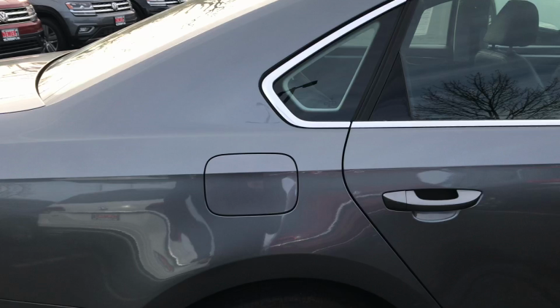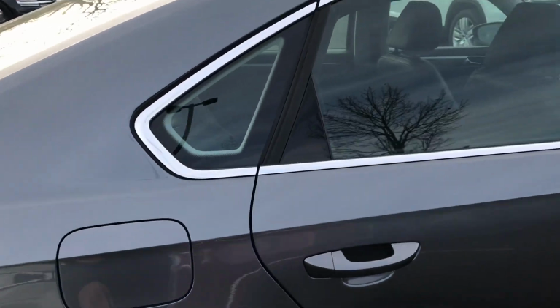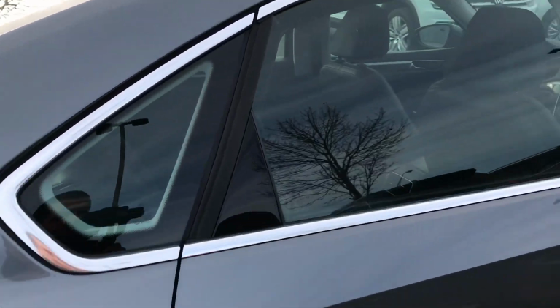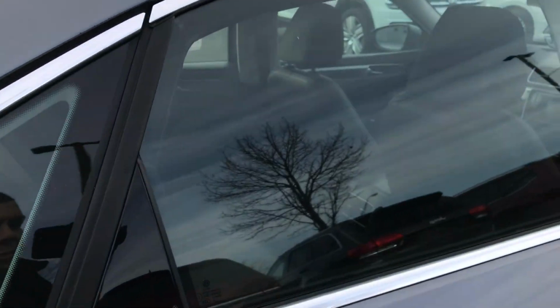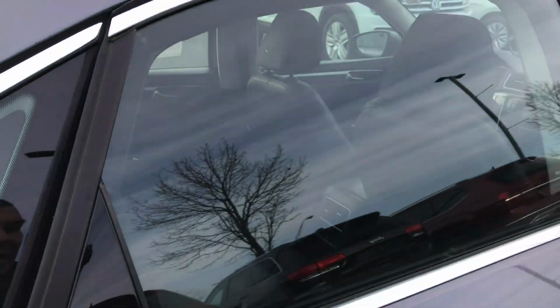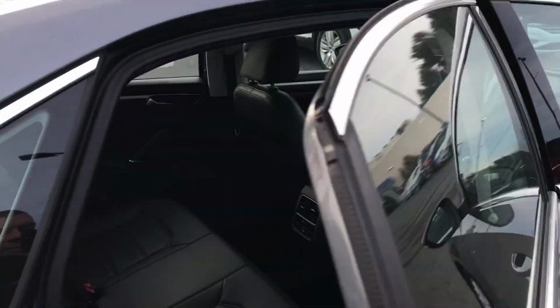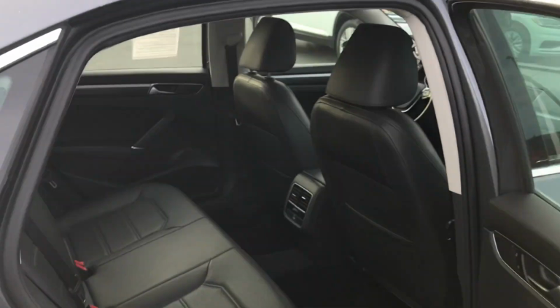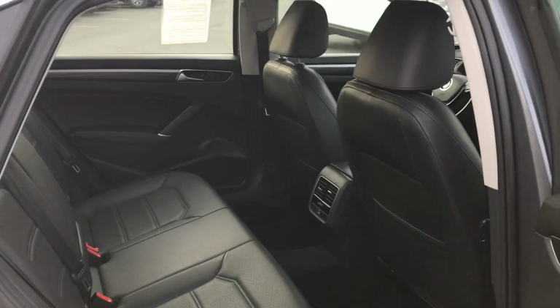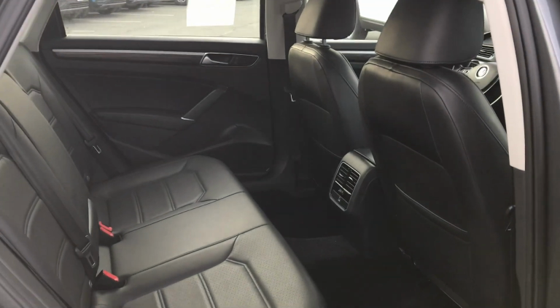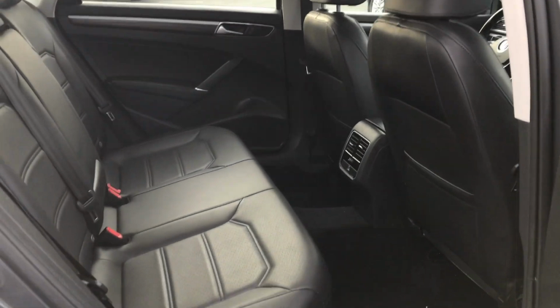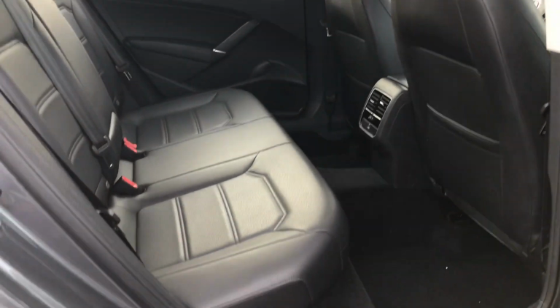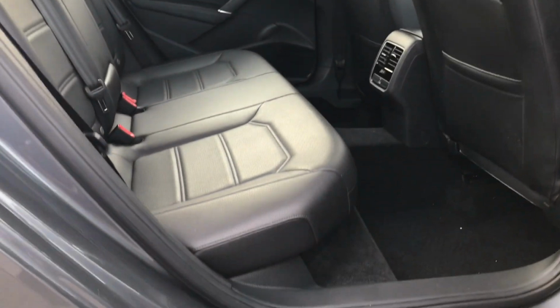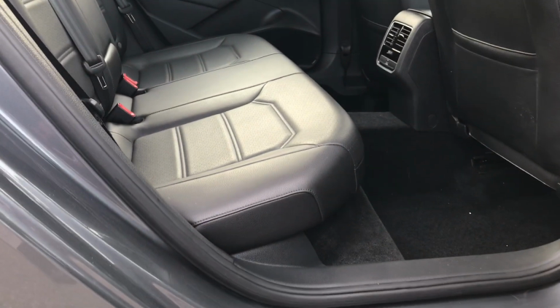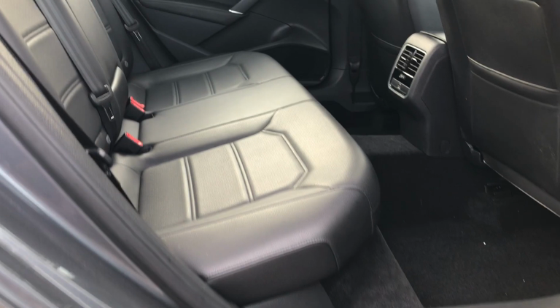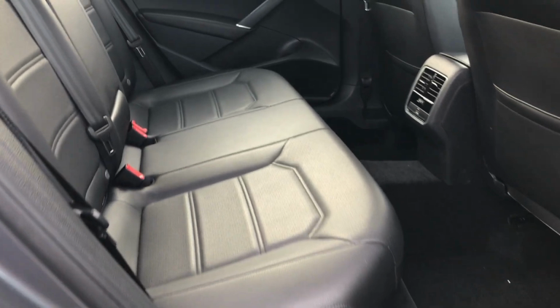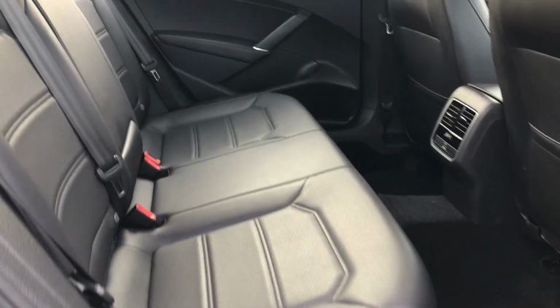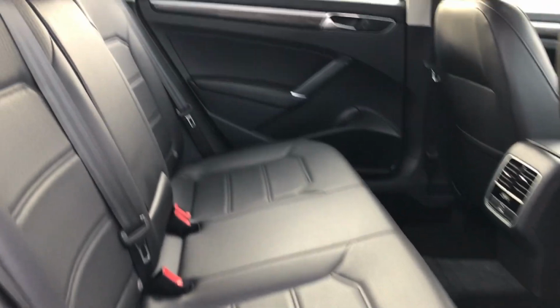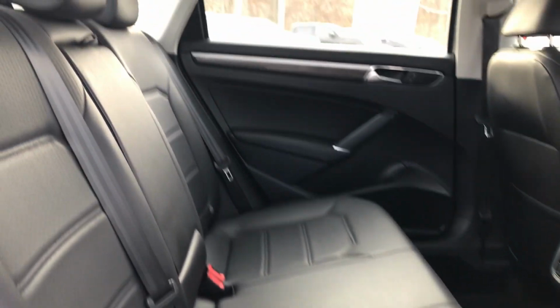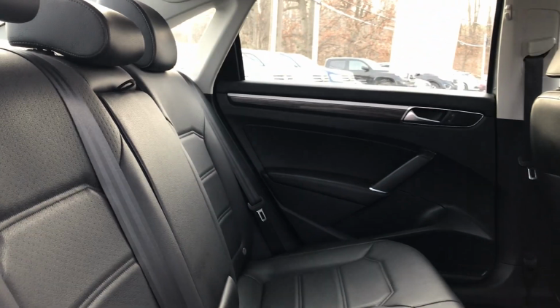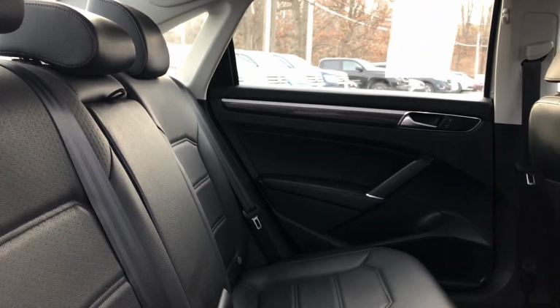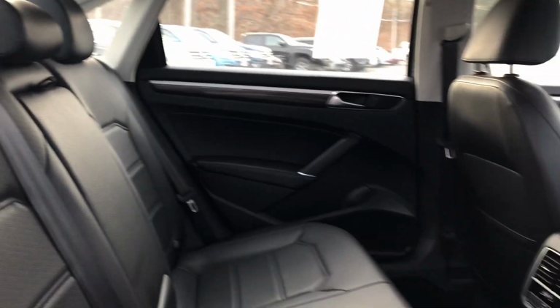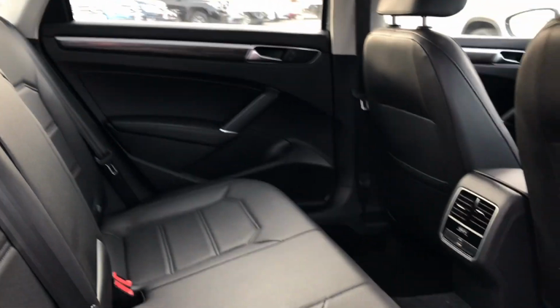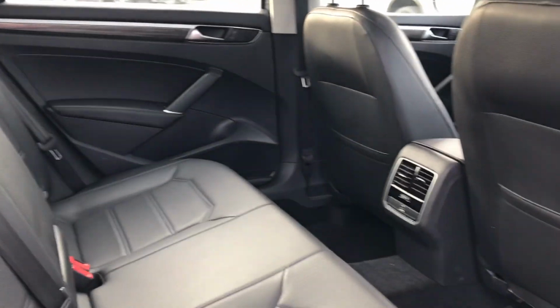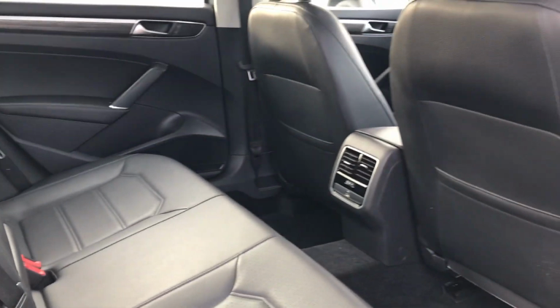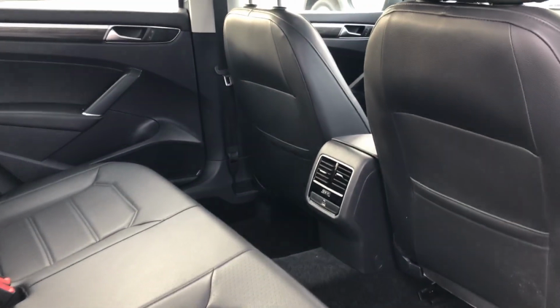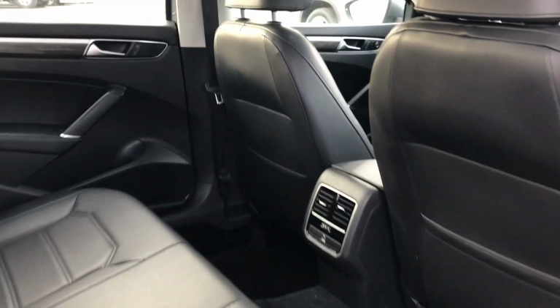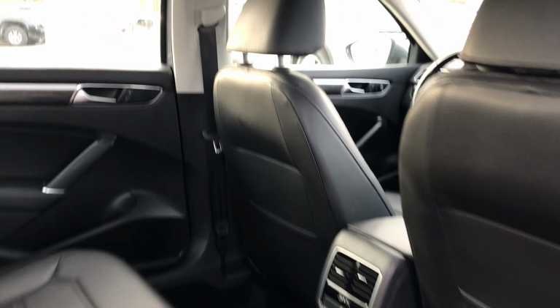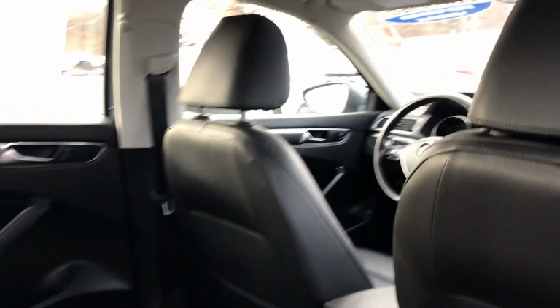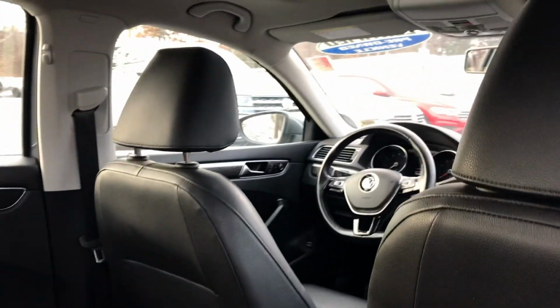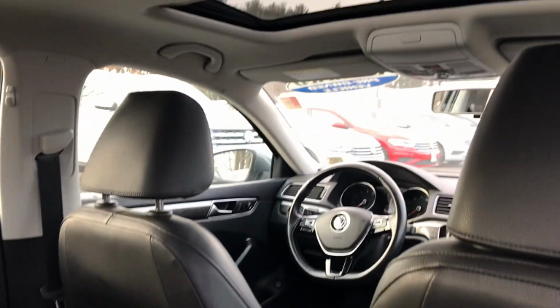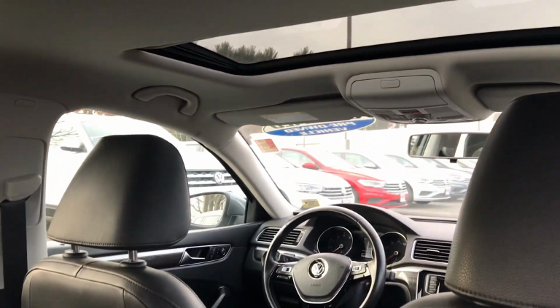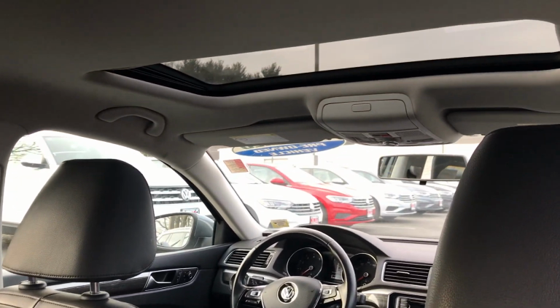Check out the interior — plenty of room on the inside. If you haven't checked out a Passat recently, I urge you to stop by and take a test drive. Three shoulder belts in the back, plenty of room. This is not a compact vehicle; it's definitely a midsize with great fuel economy.